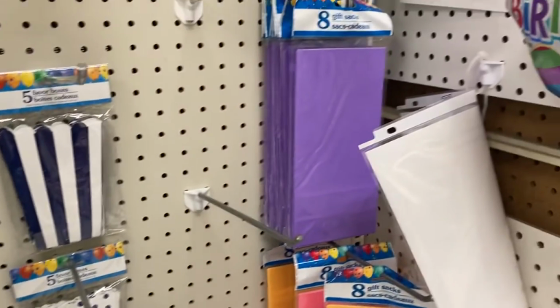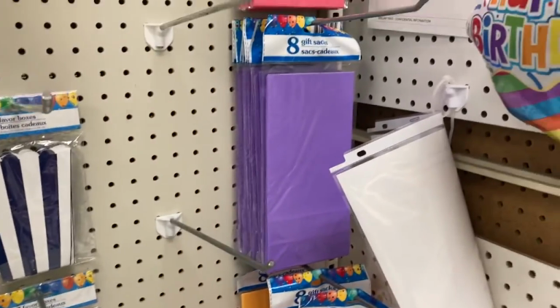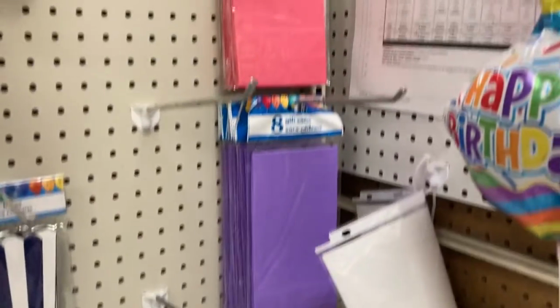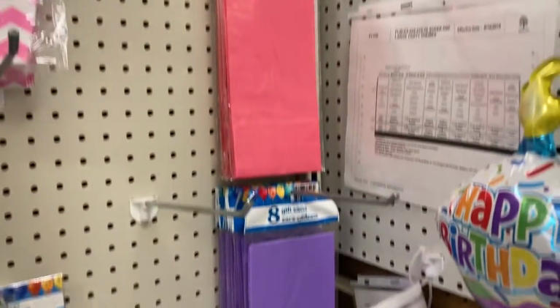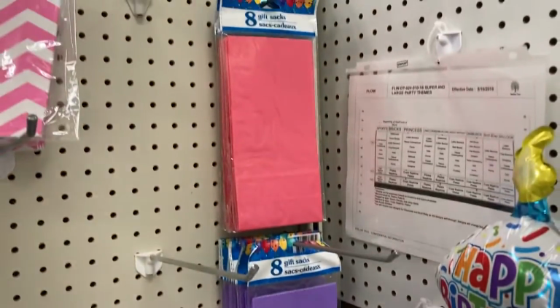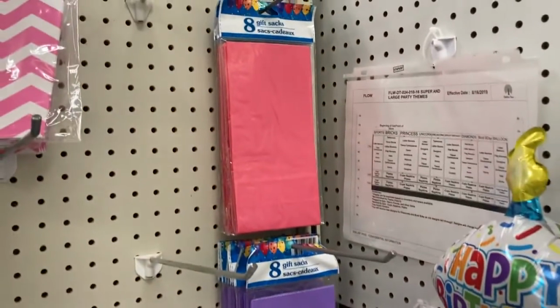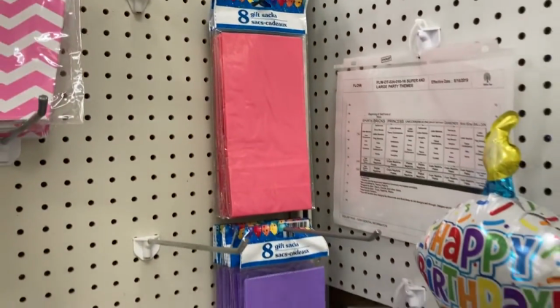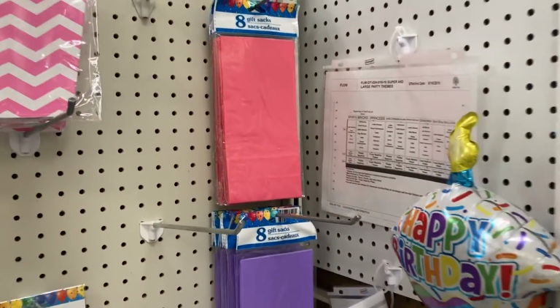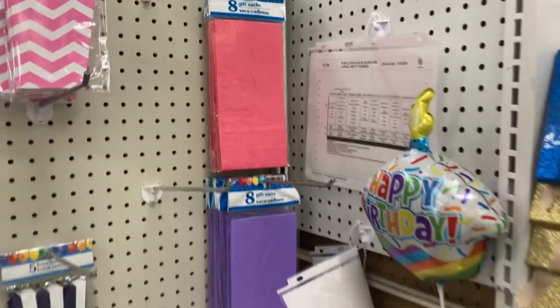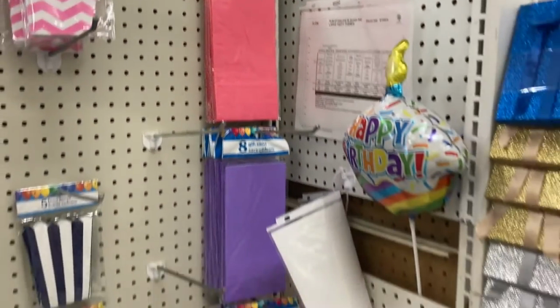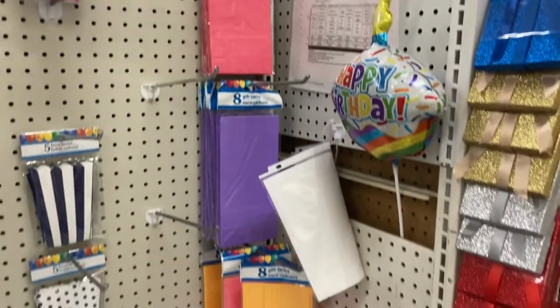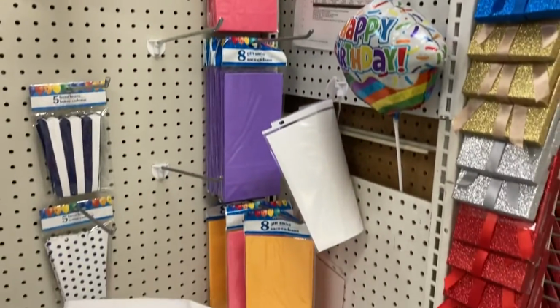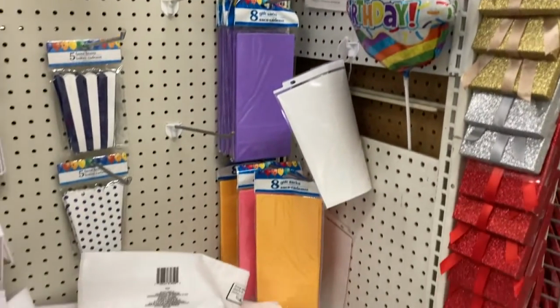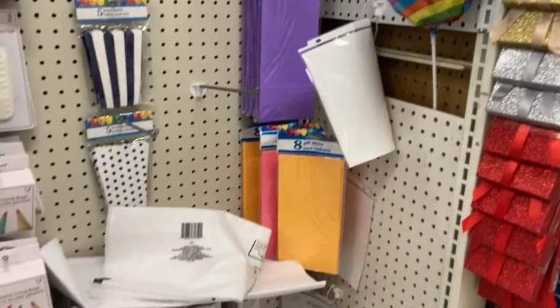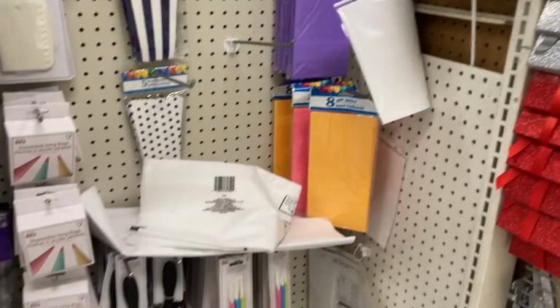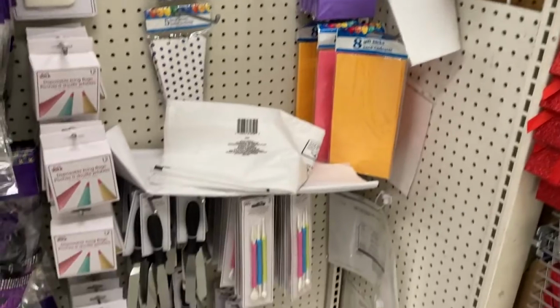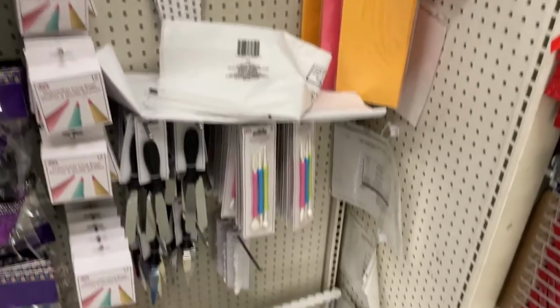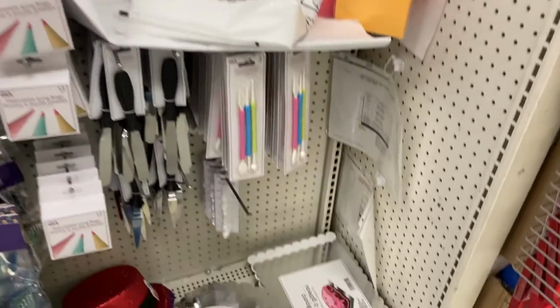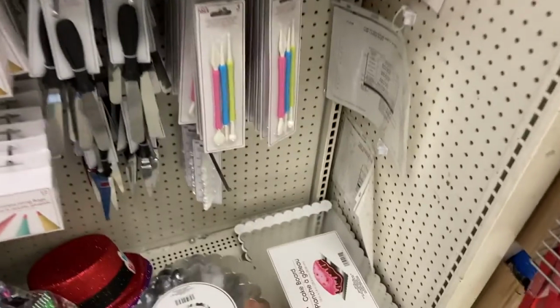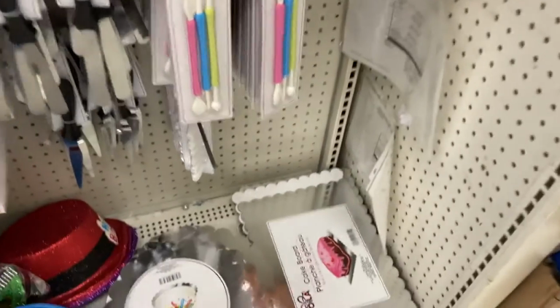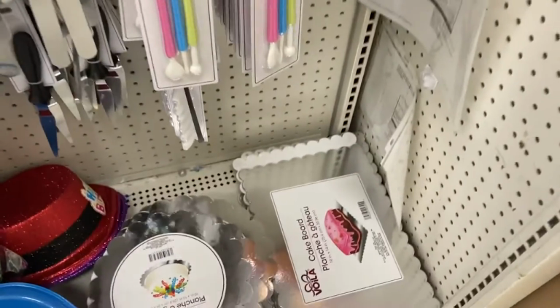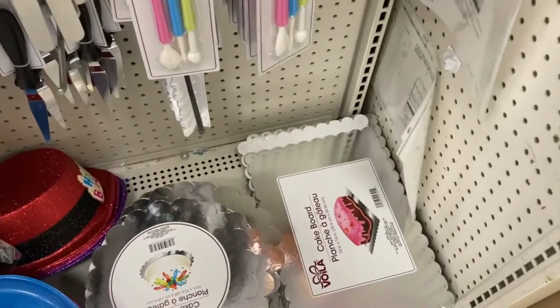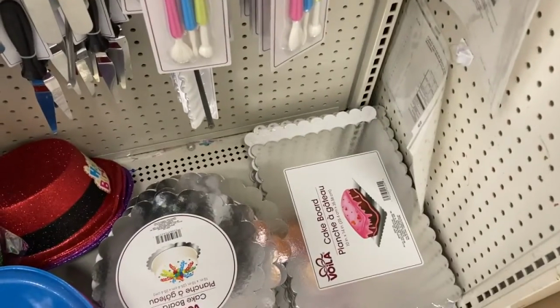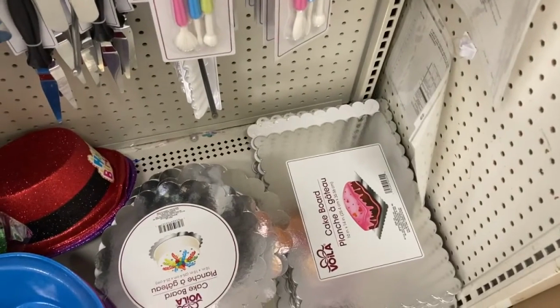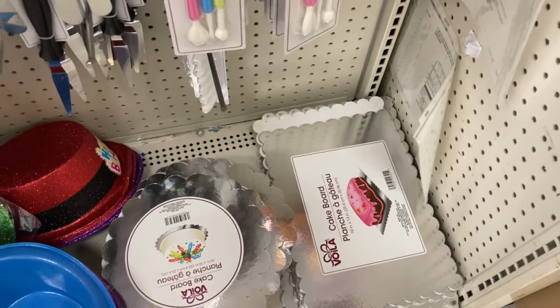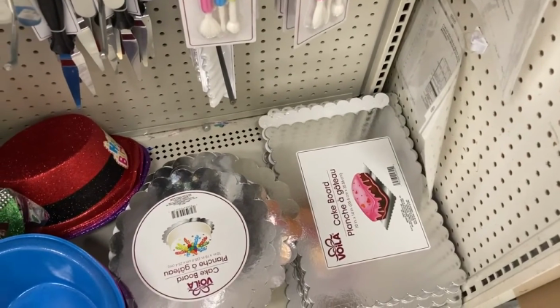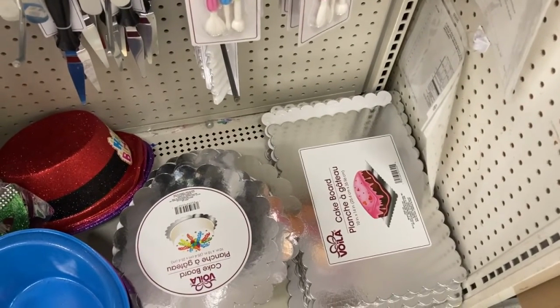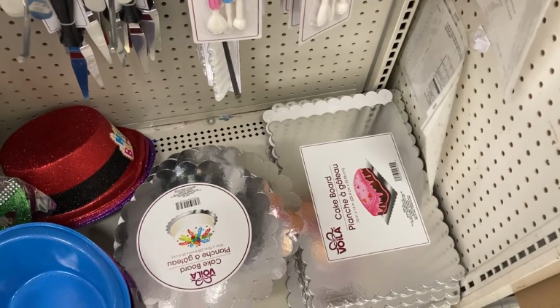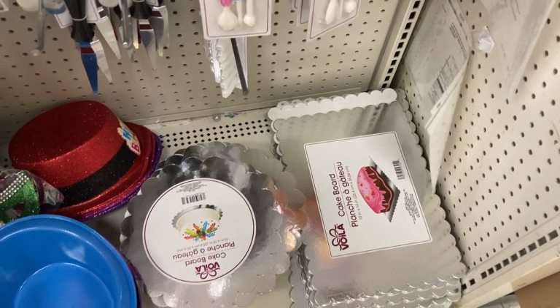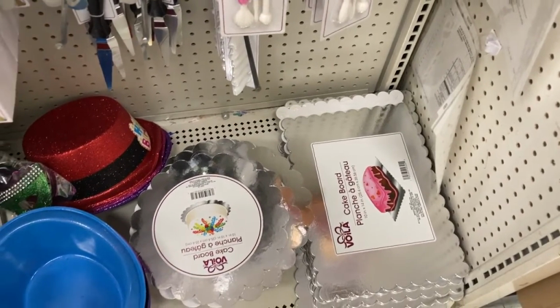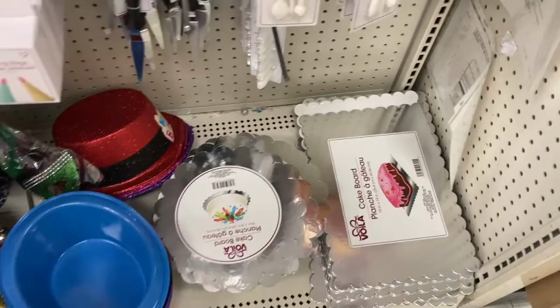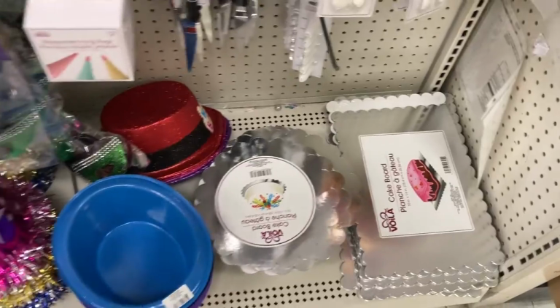And then they have the gift socks. They have pink, purple, and yellow. Down at the very bottom there, they have the cake boards. They have the rectangle and the circle ones.